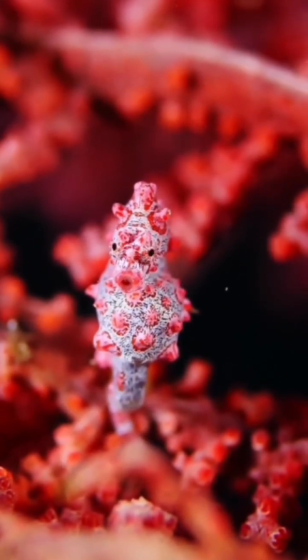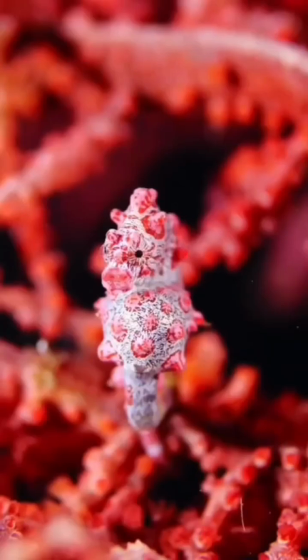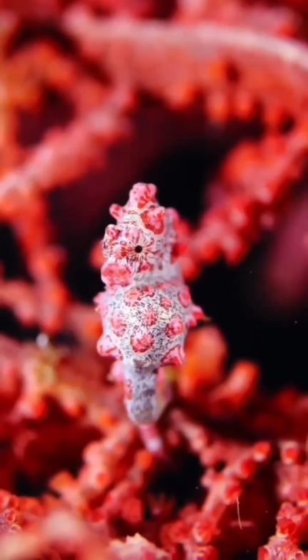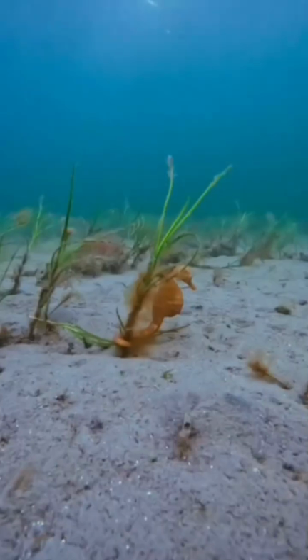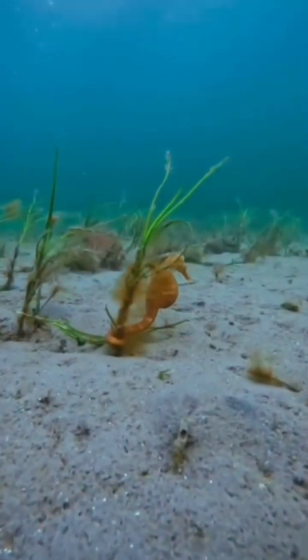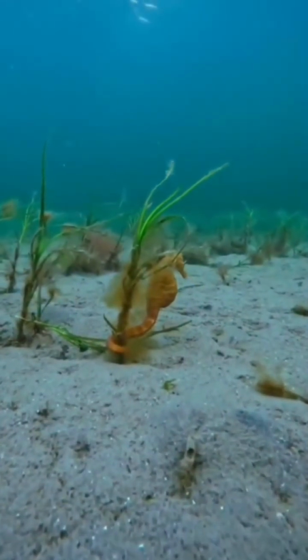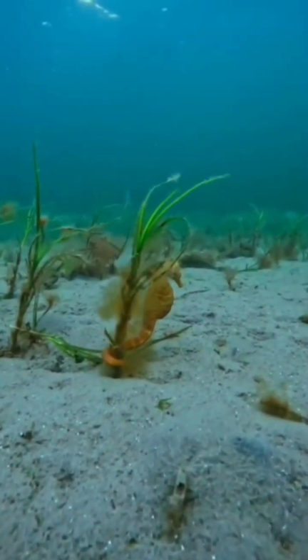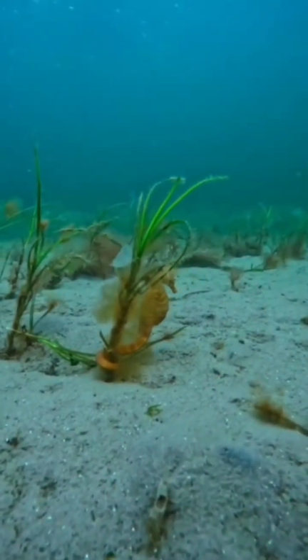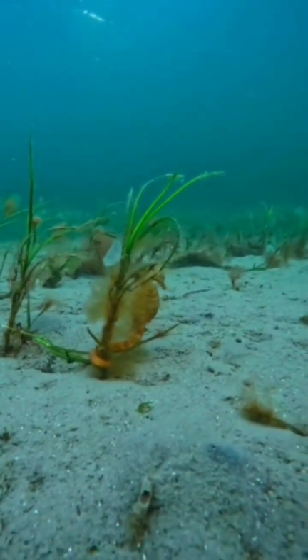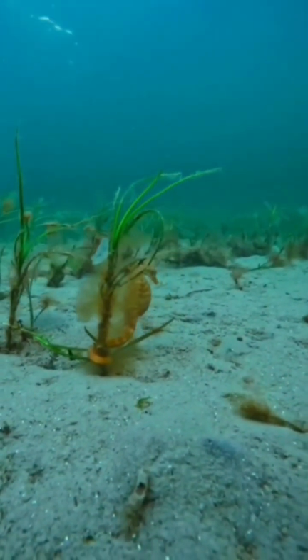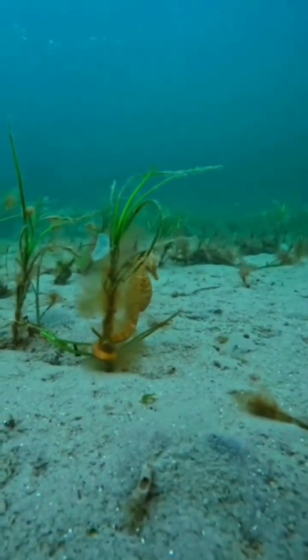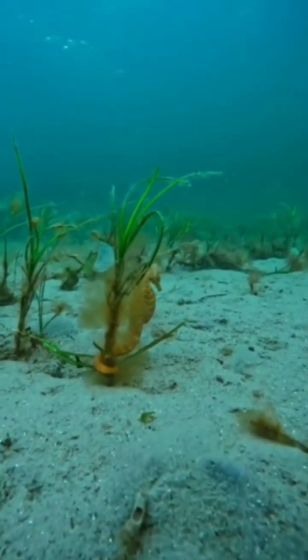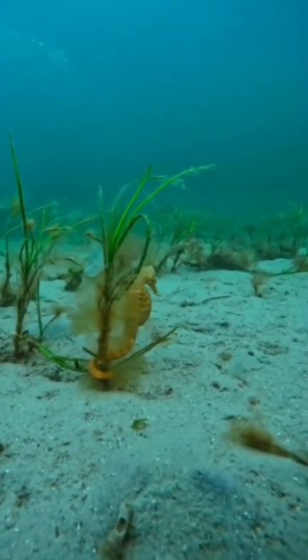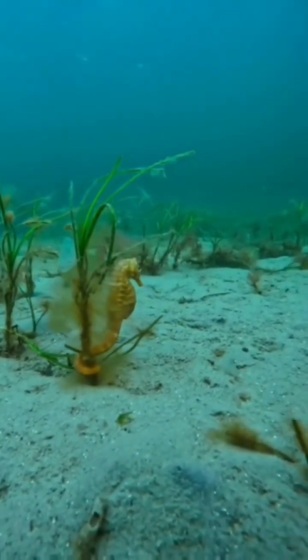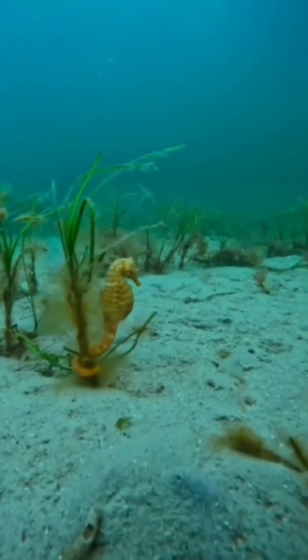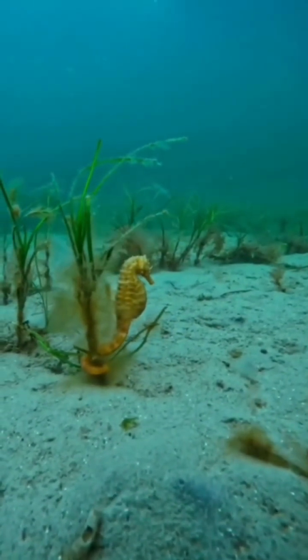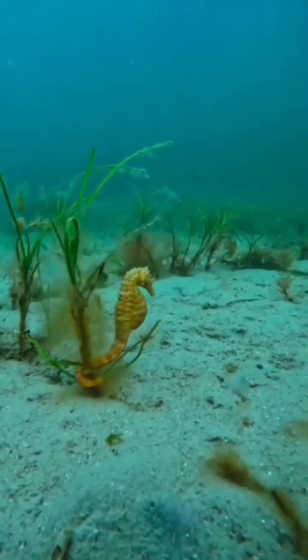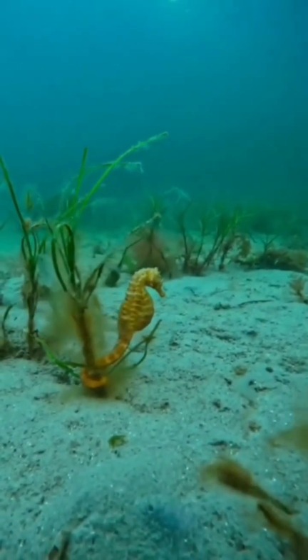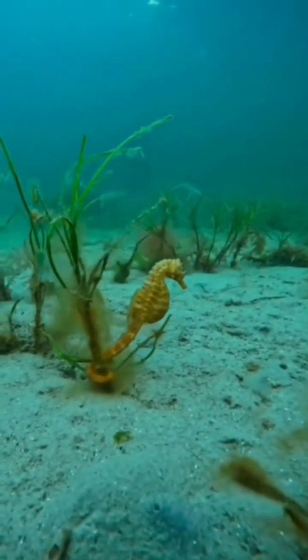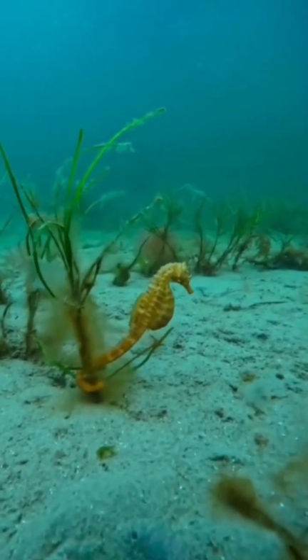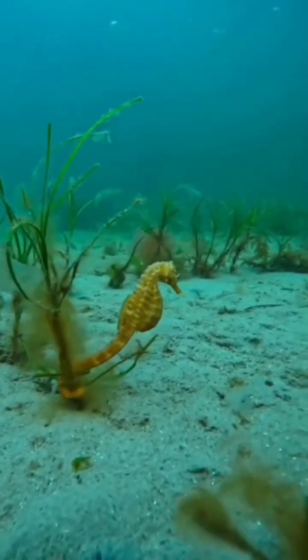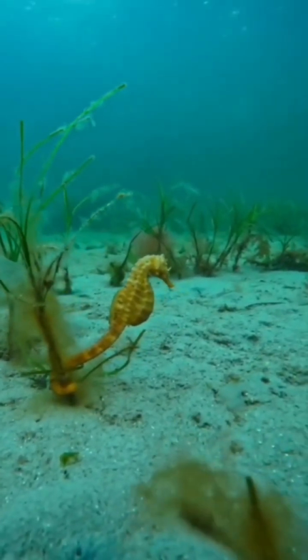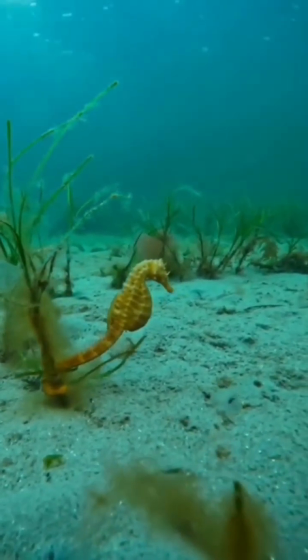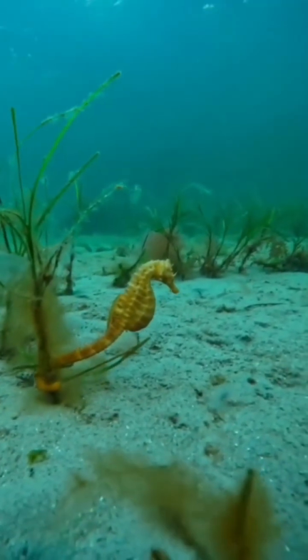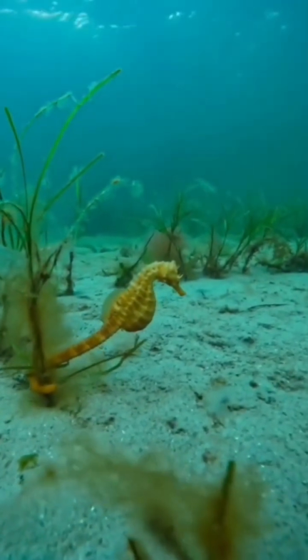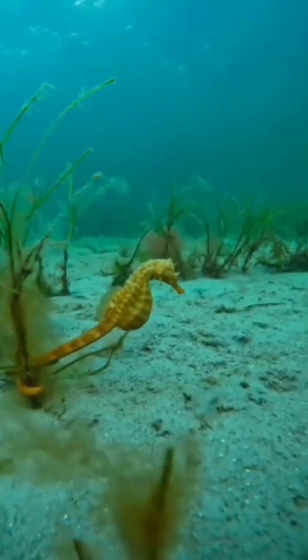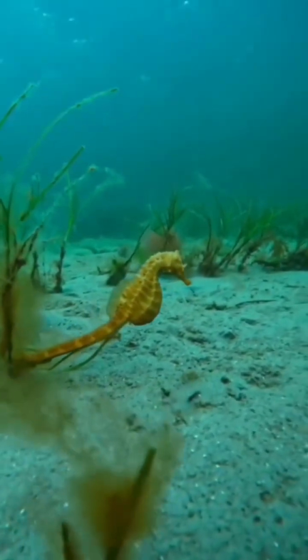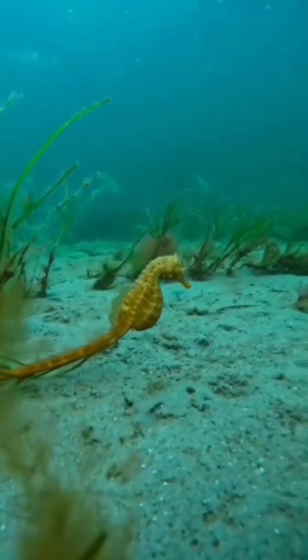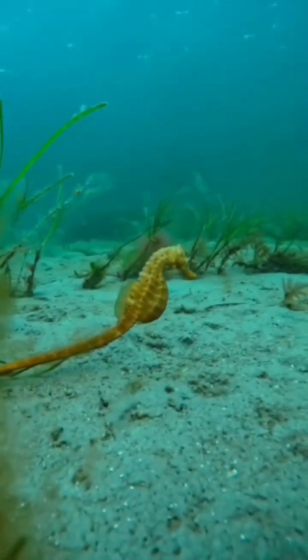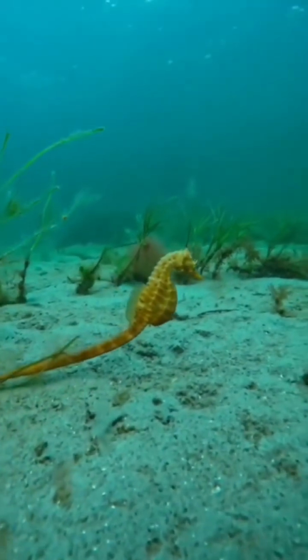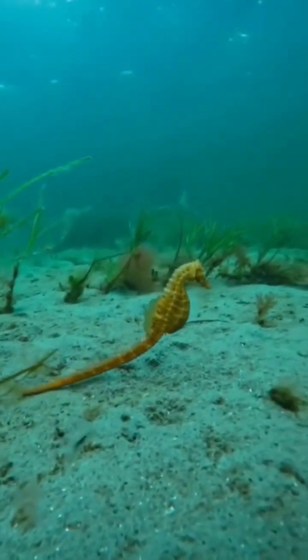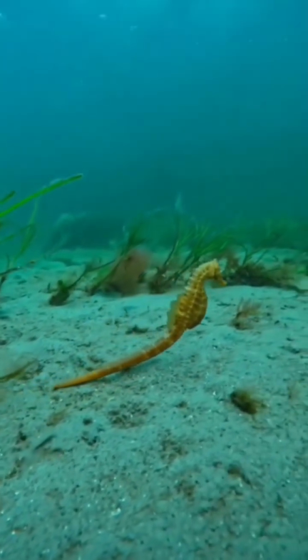Big-bellied seahorses, also known as pot-bellied seahorses, grow to a maximum length of 35 cm. Their average length of about 18 to 28 cm makes them the largest seahorse species in the world.